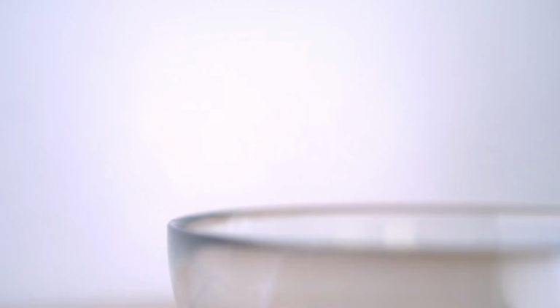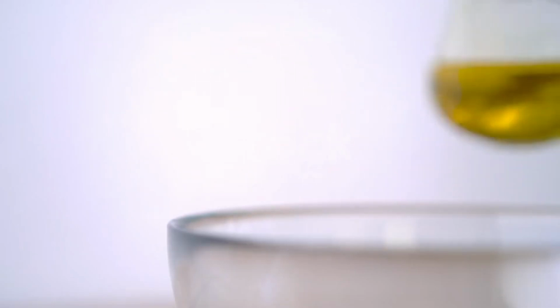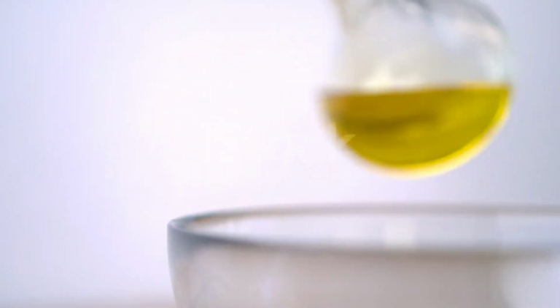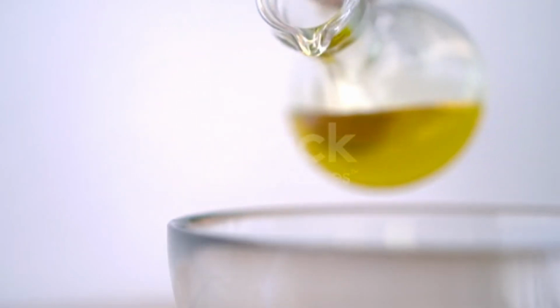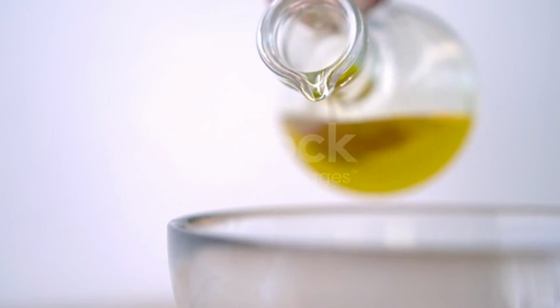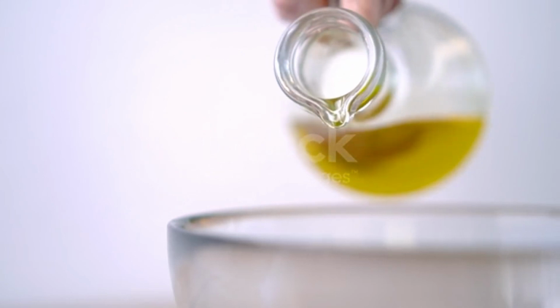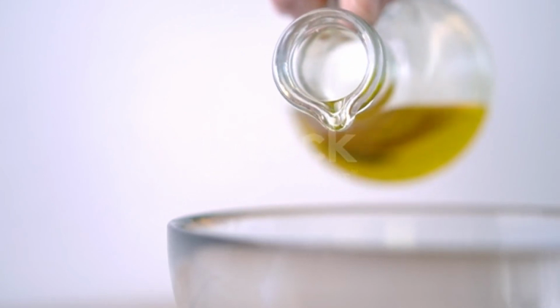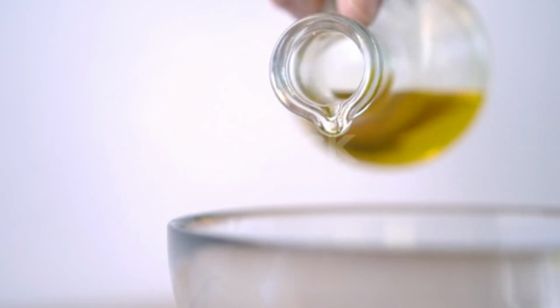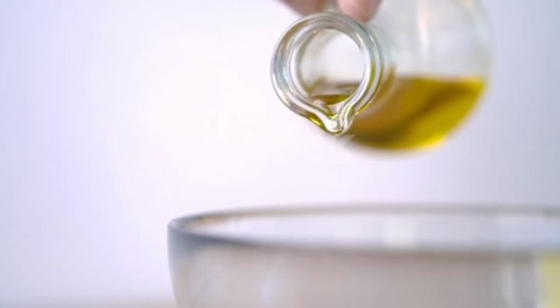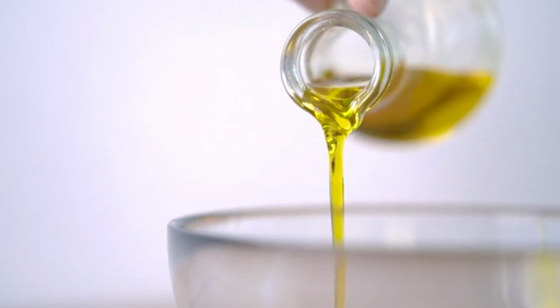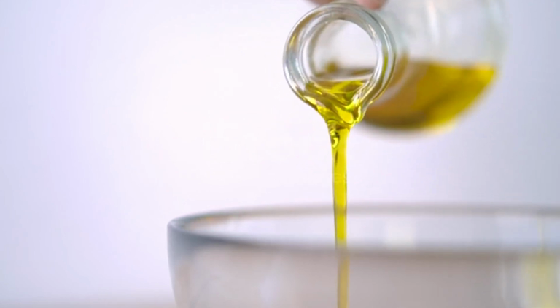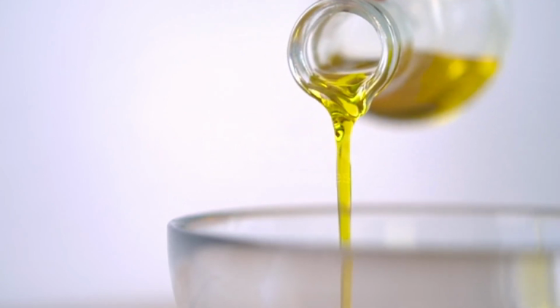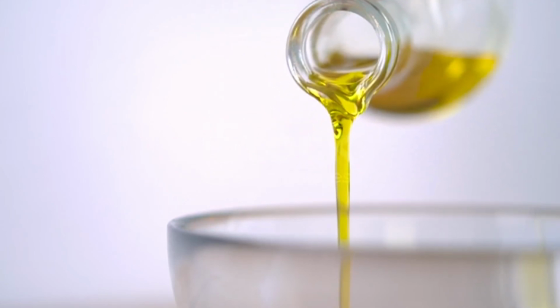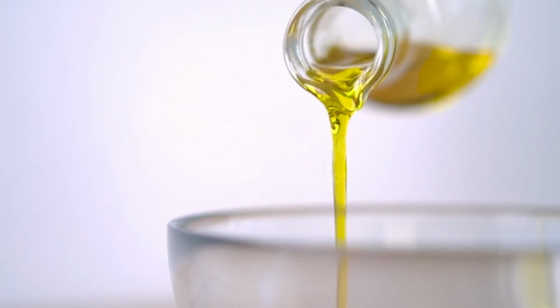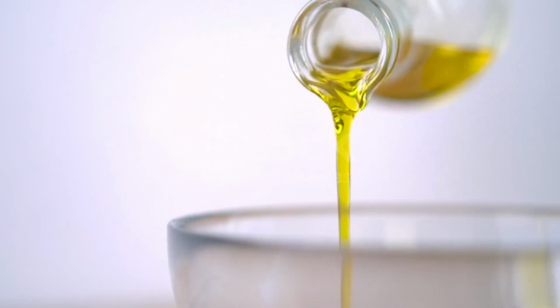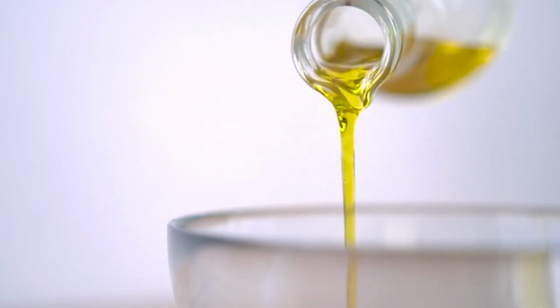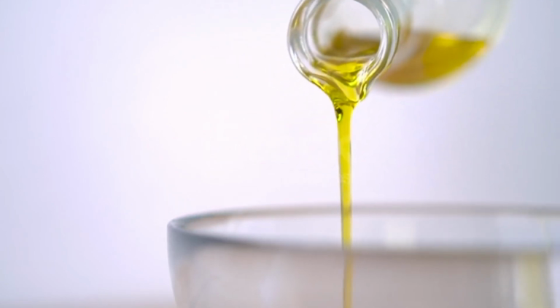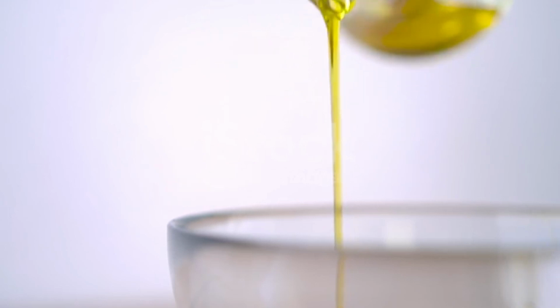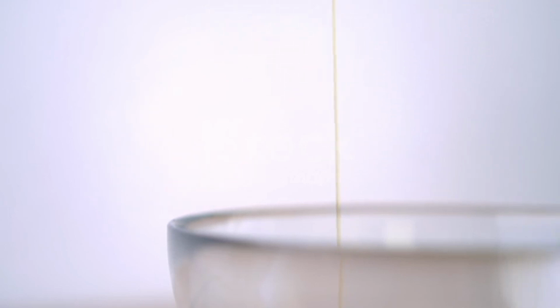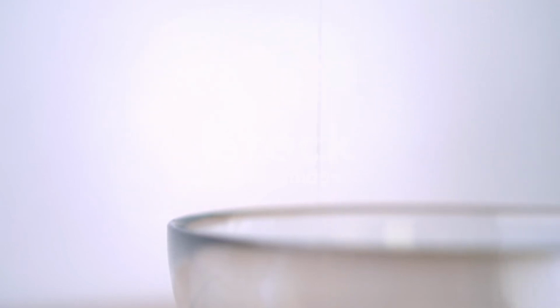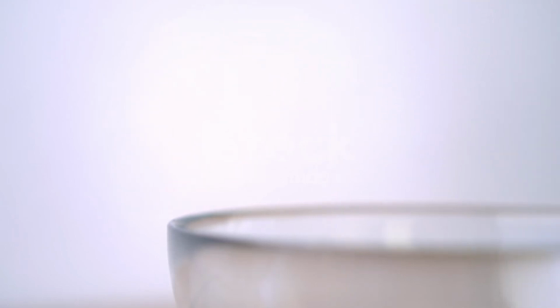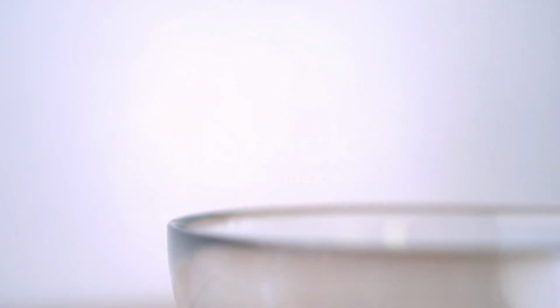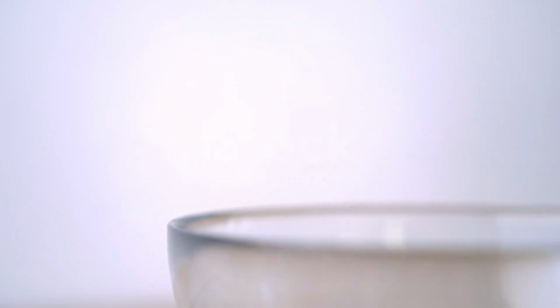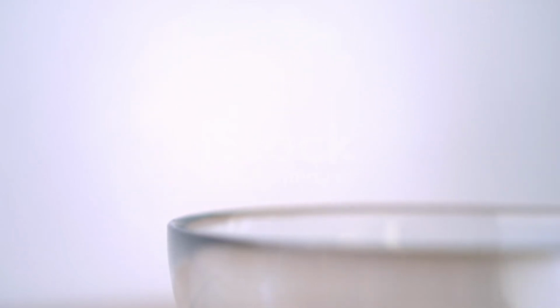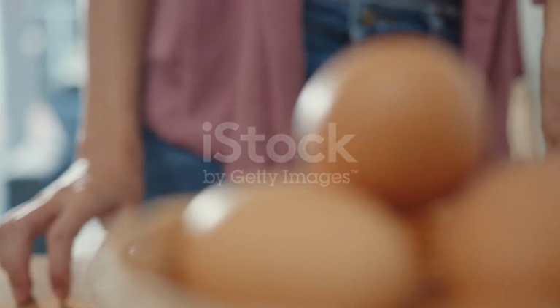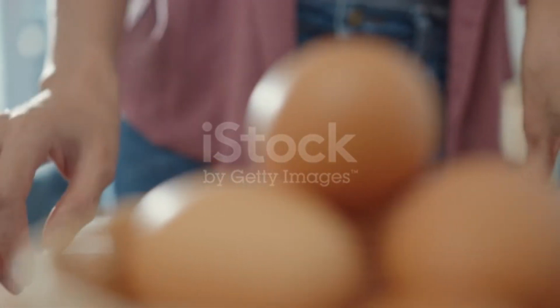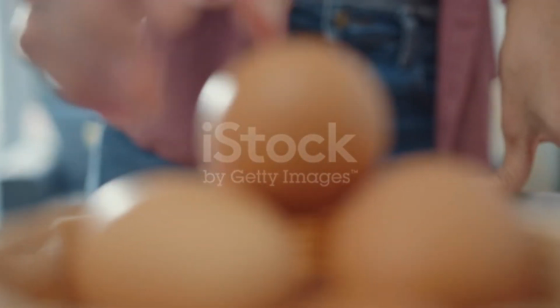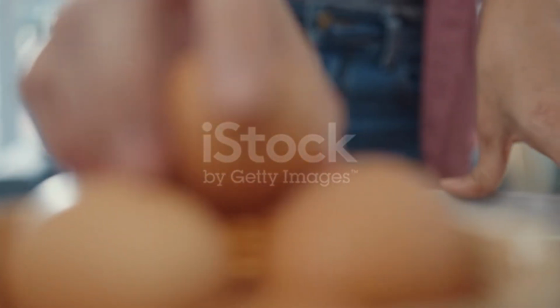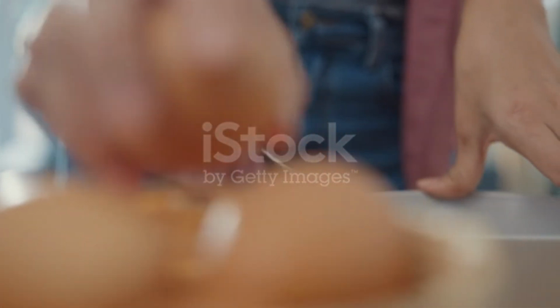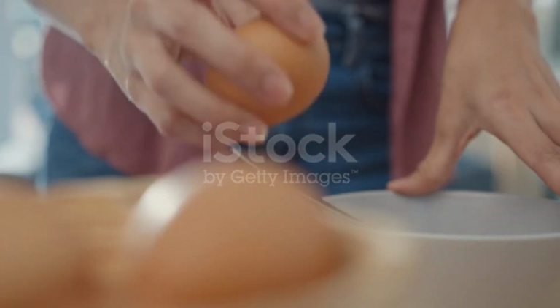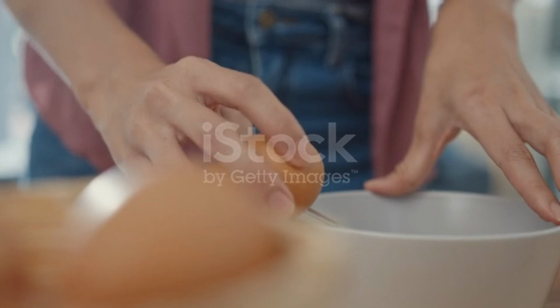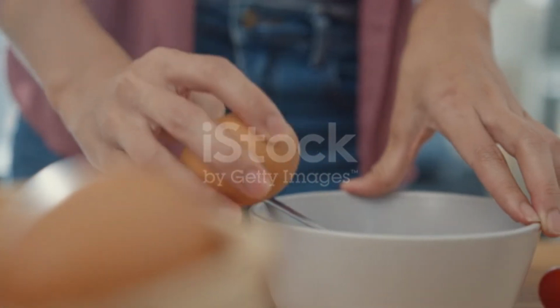After that, you can add 2 tablespoons of Tilt (sesame oil), because it is very good for hair. Then add 1 cup of Nariil as well.